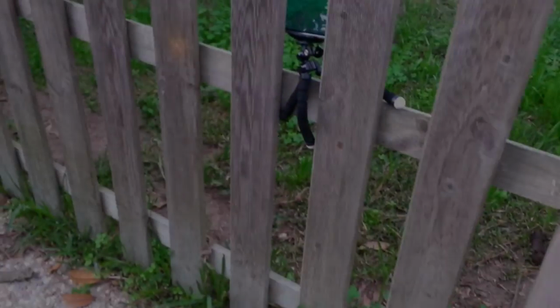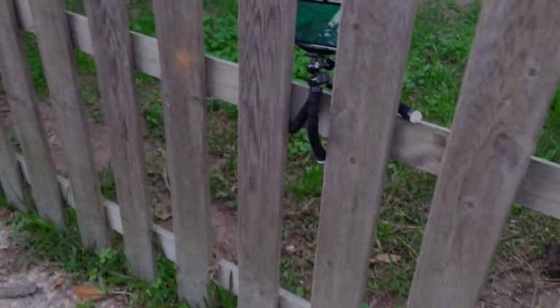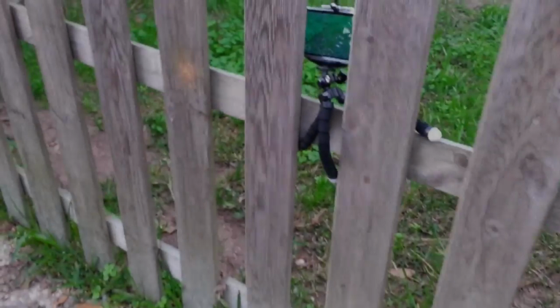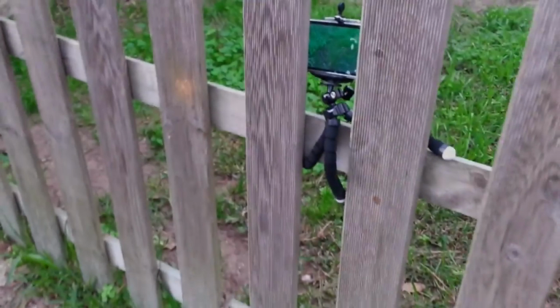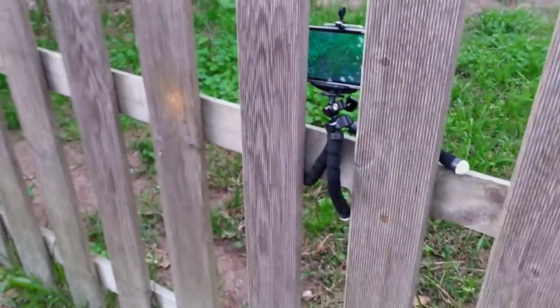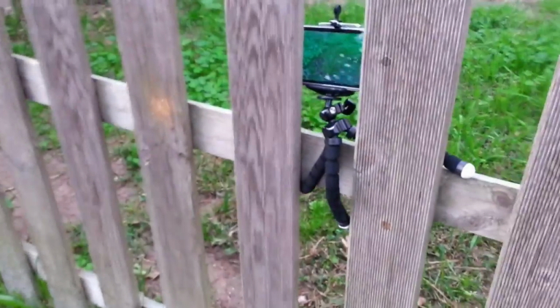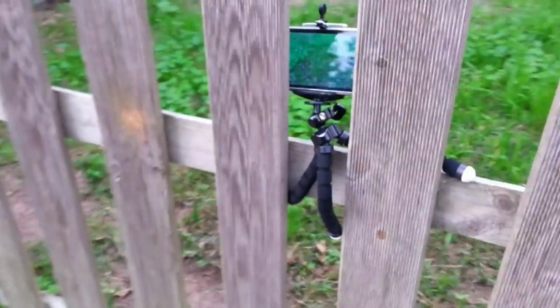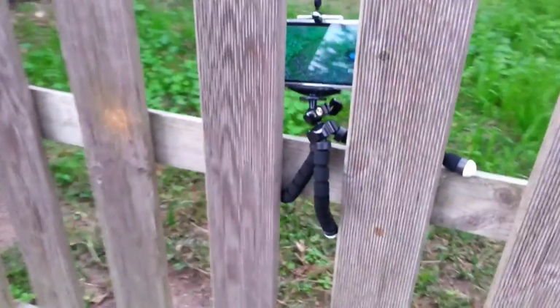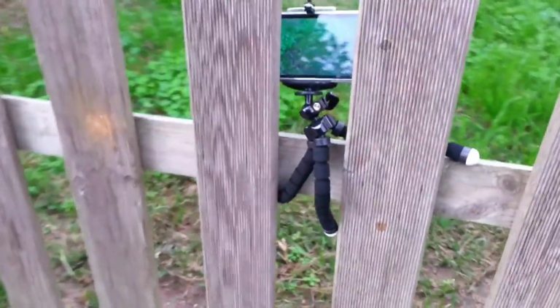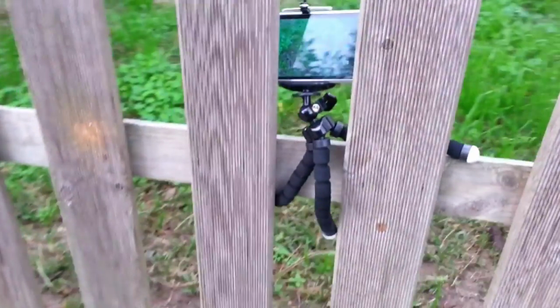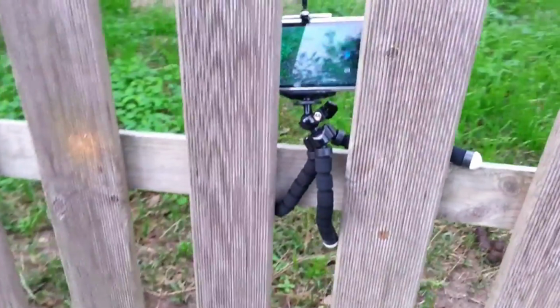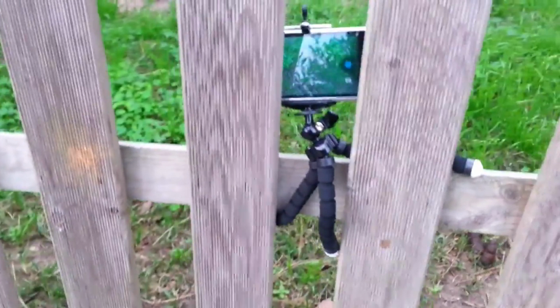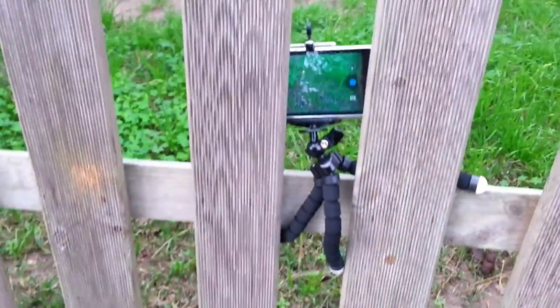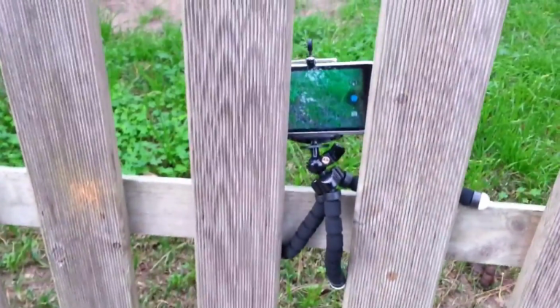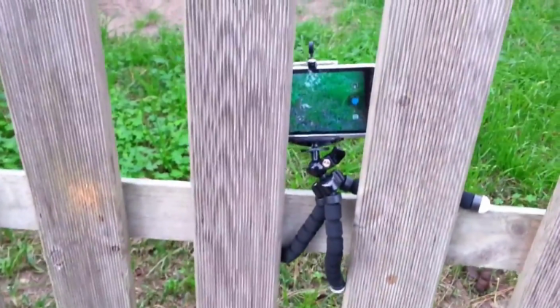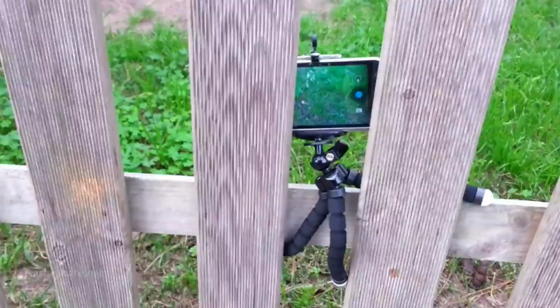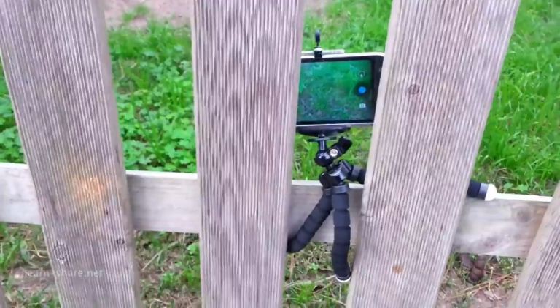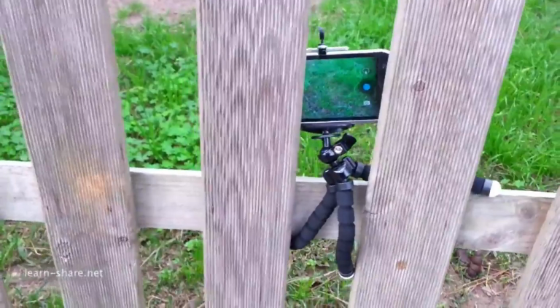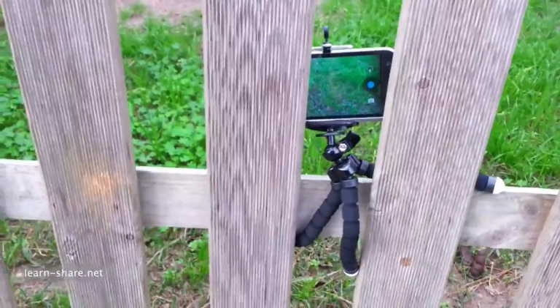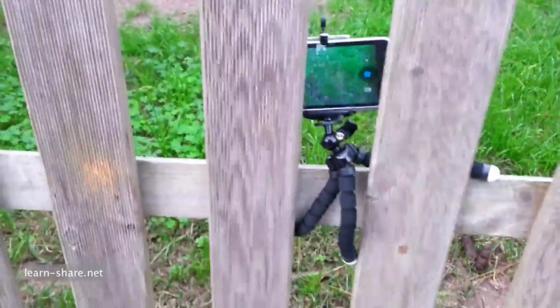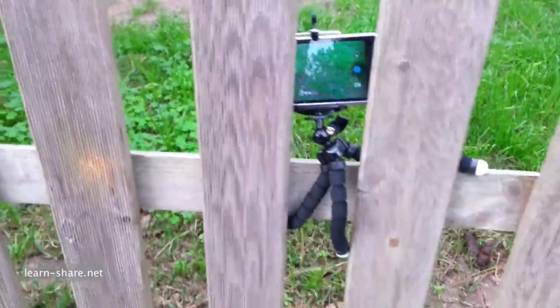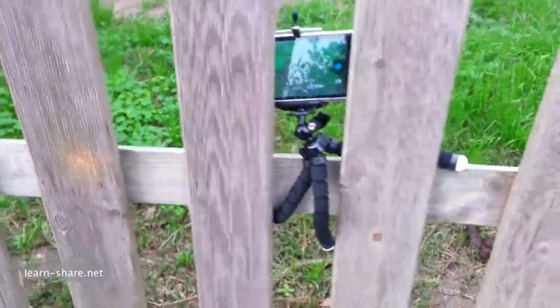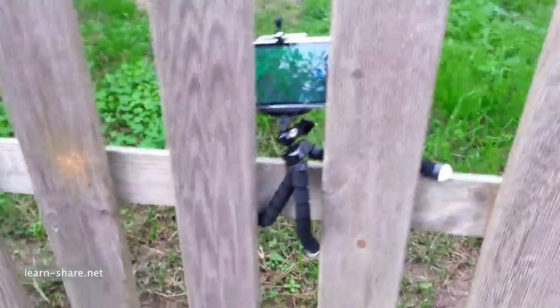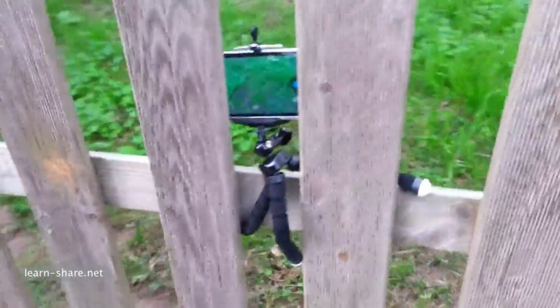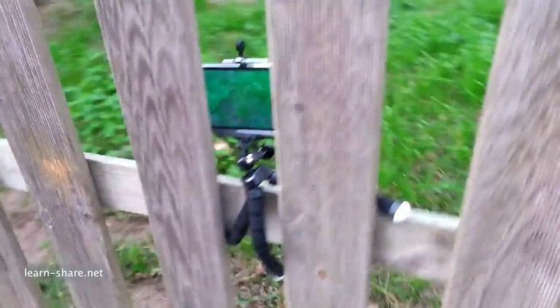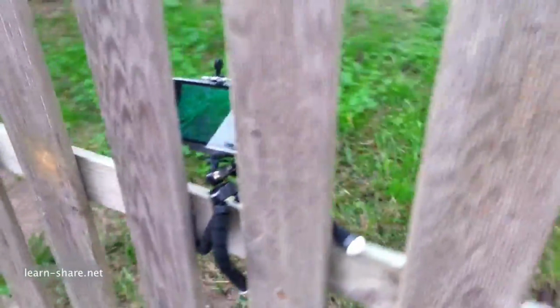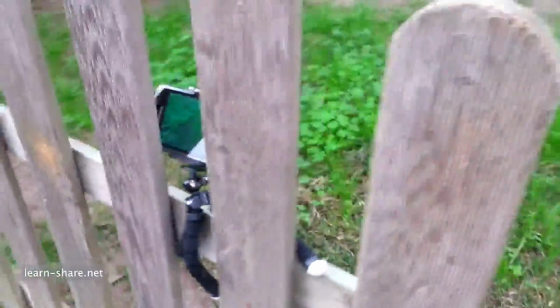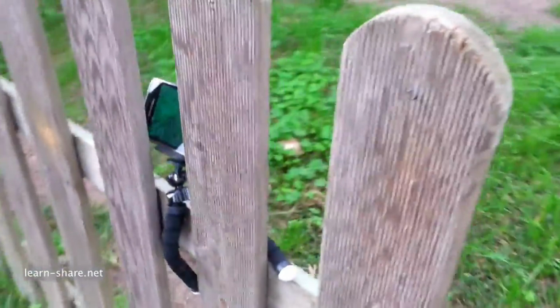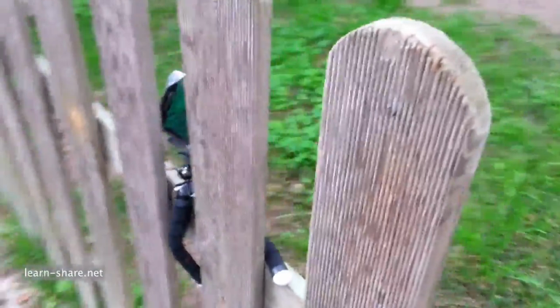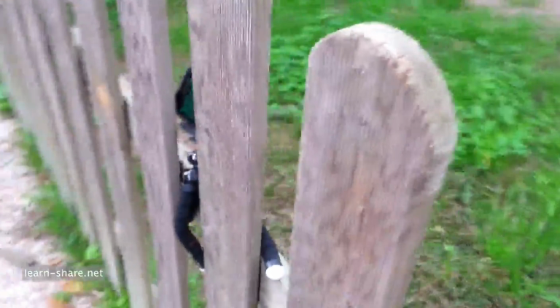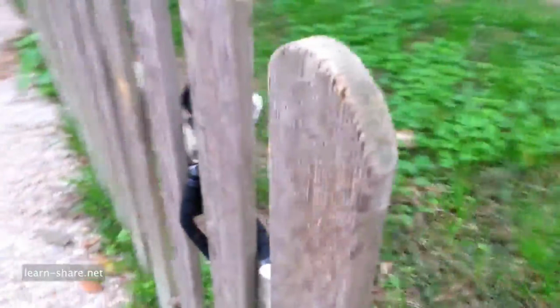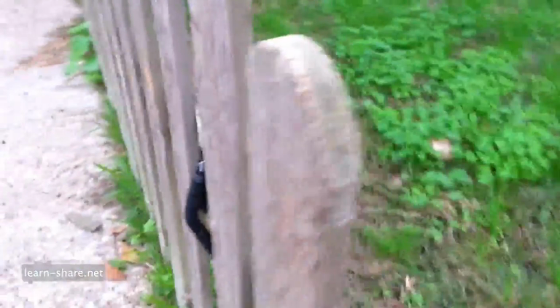Selfie Stand Flexible Tripod for Smartphones. This tripod allows you to use your smartphone as a professional digital camera.